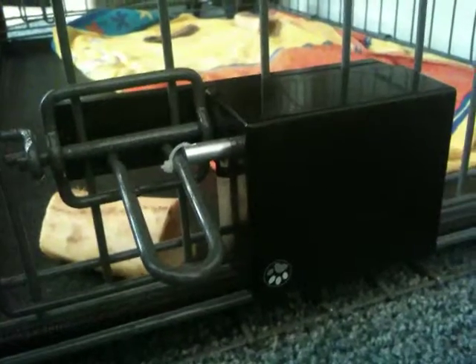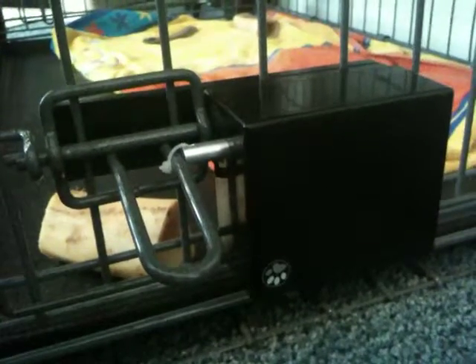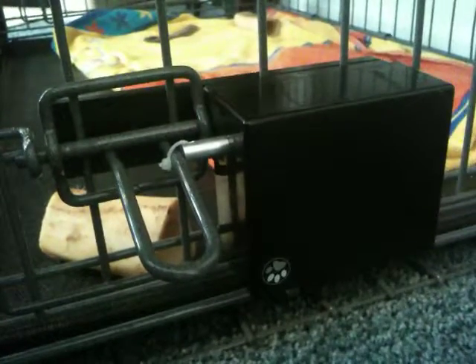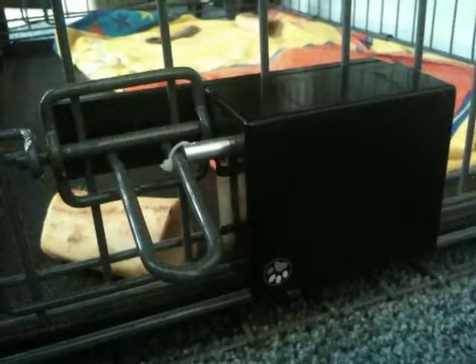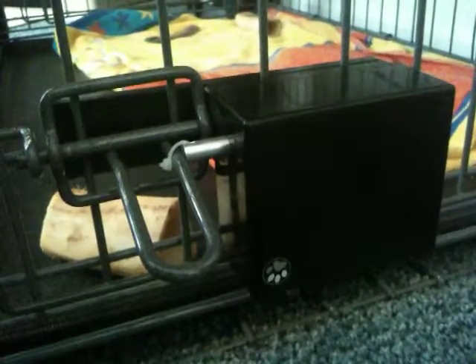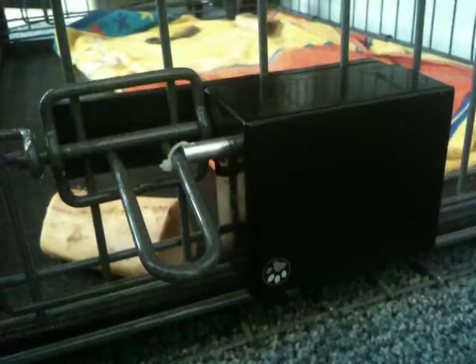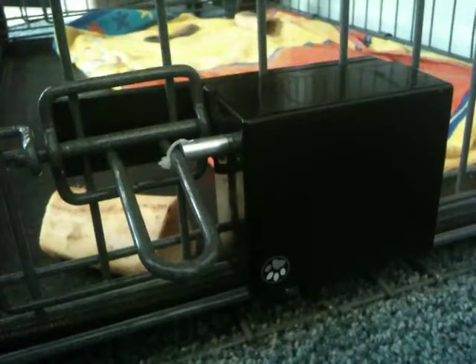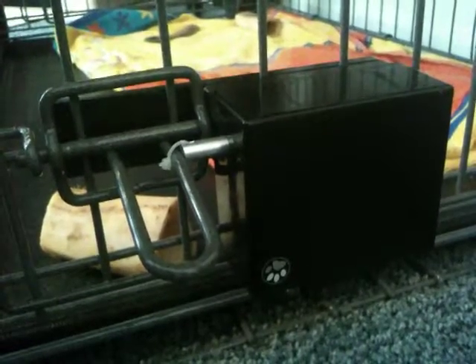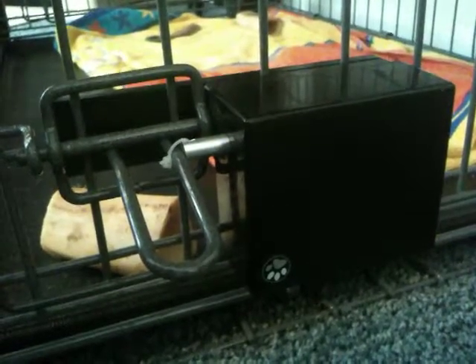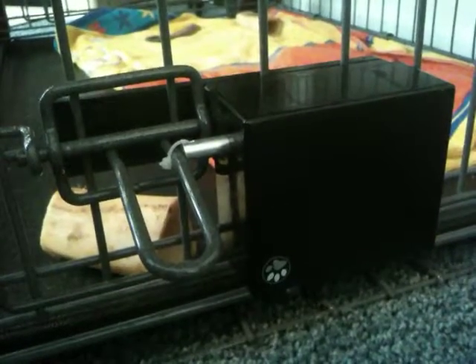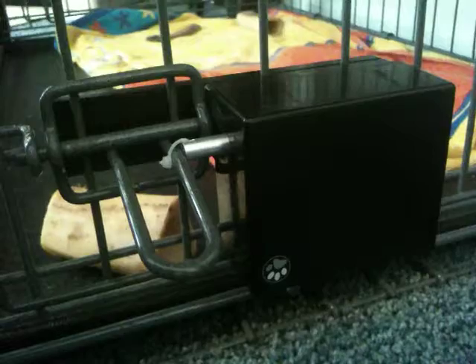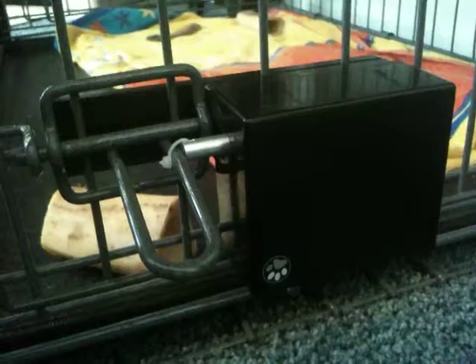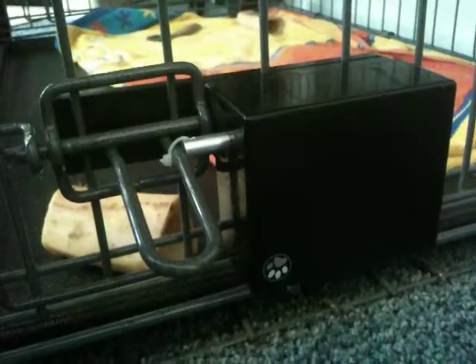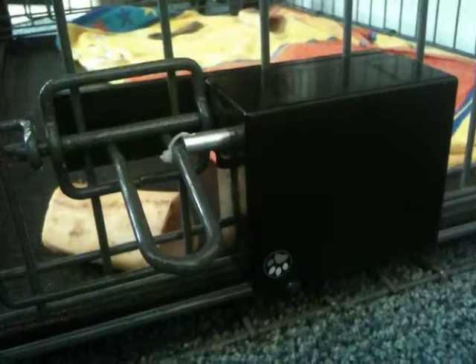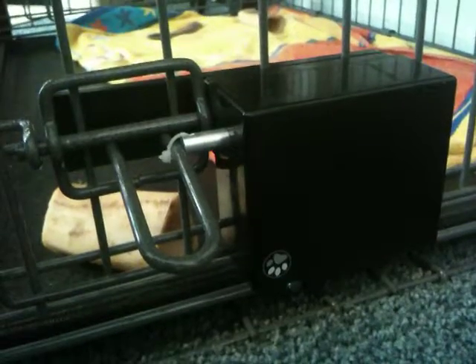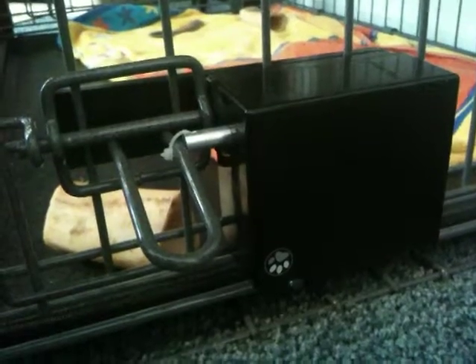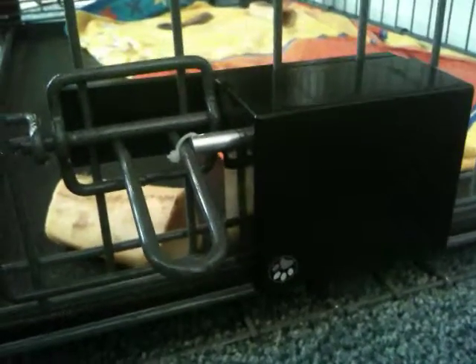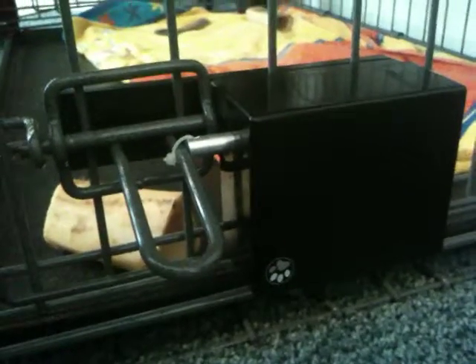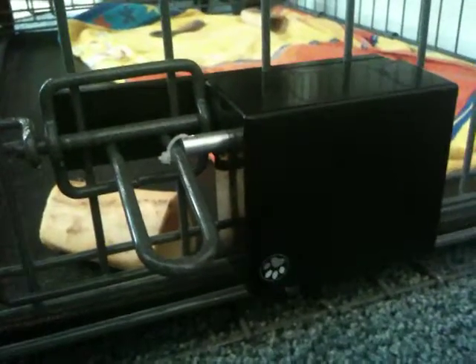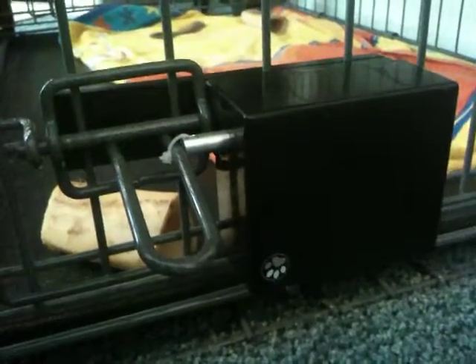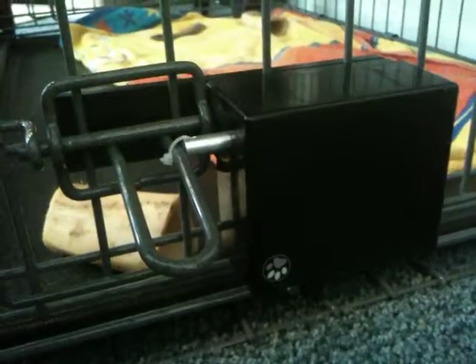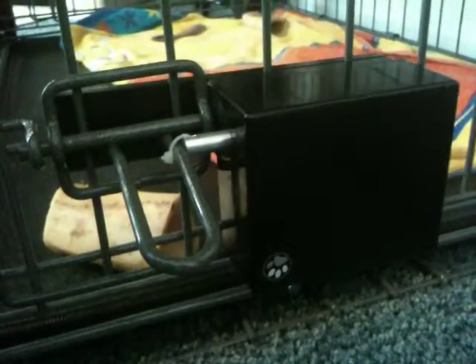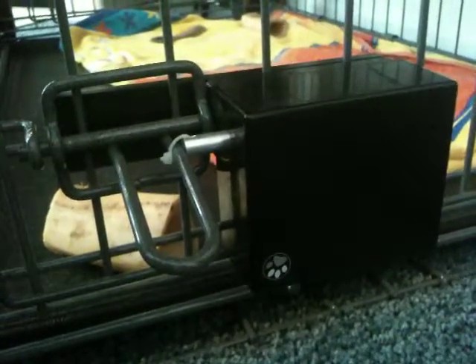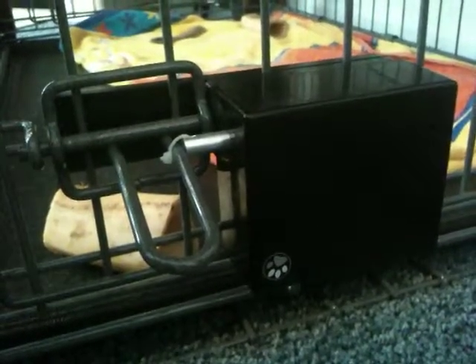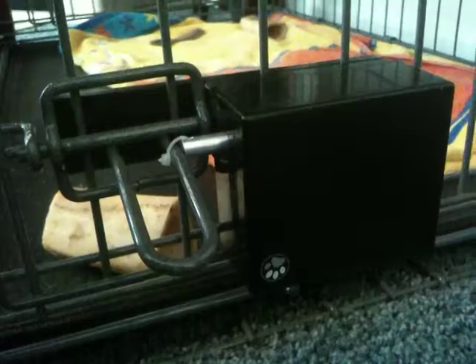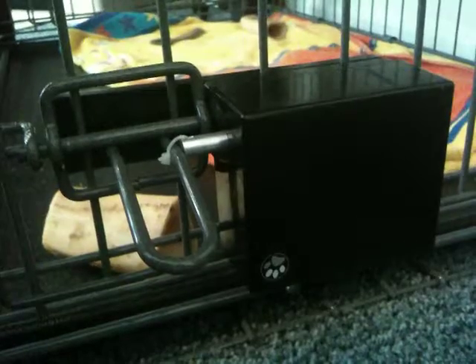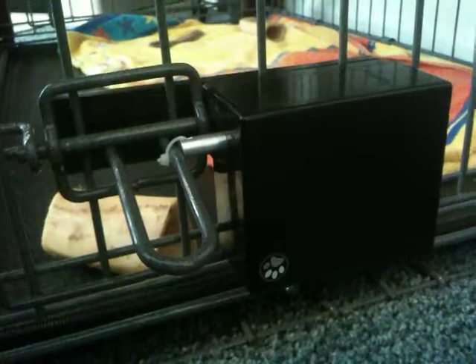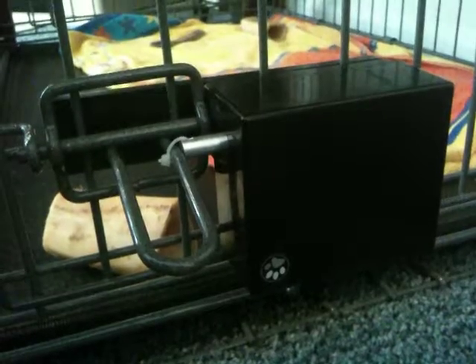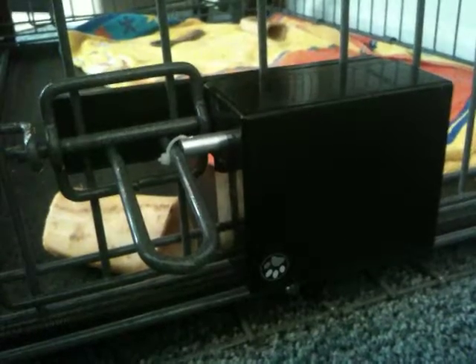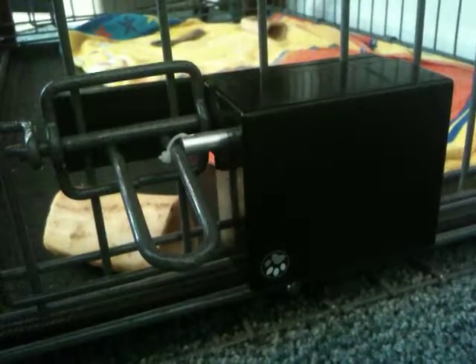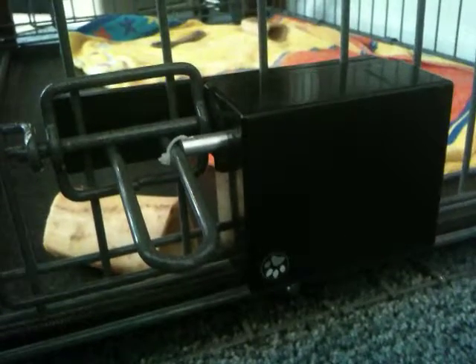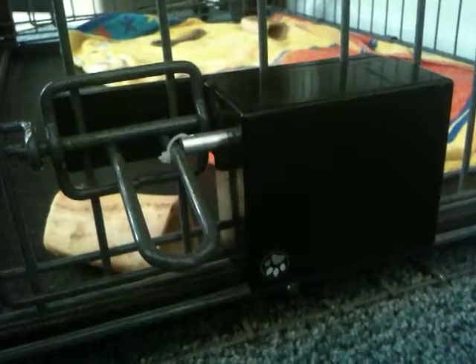This is one of a series of videos about a new pet product called Easy Out, which lets you release your dog from its crate from somewhere else. In this particular video, I'm going to talk about the attachment methods for attaching your latch to the Easy Out shaft.